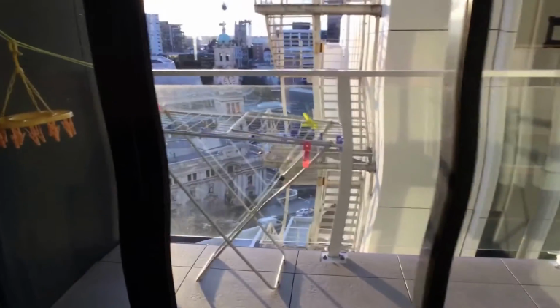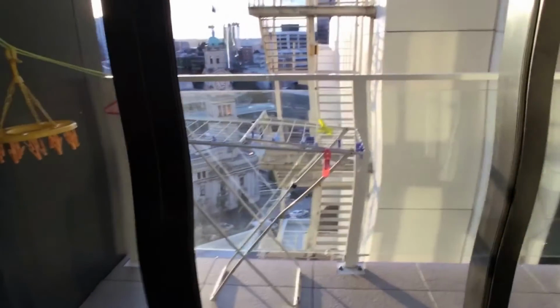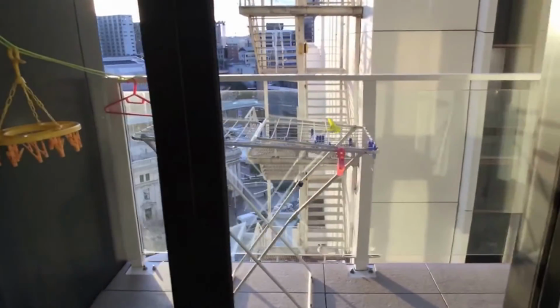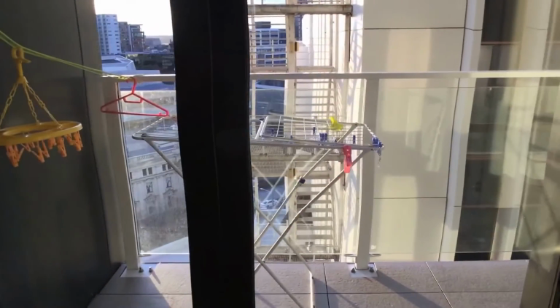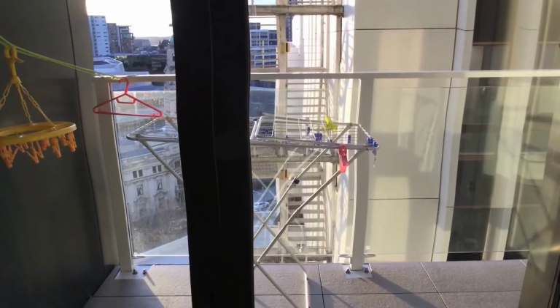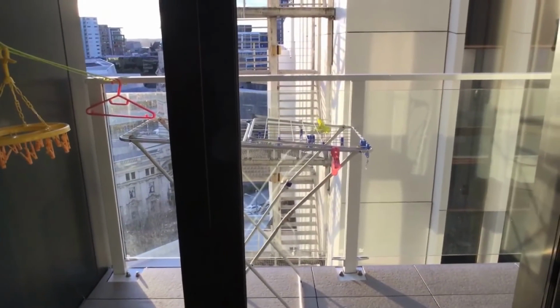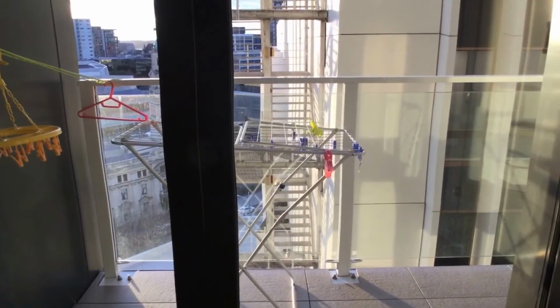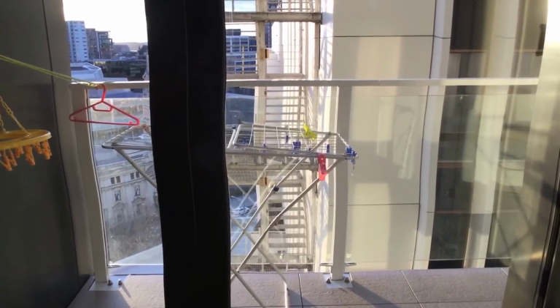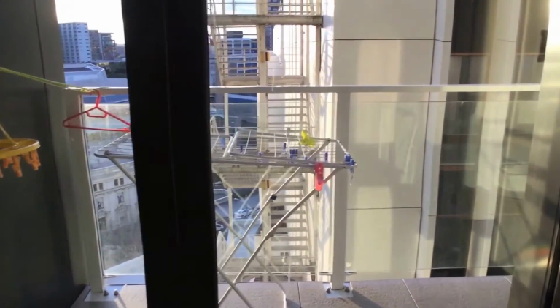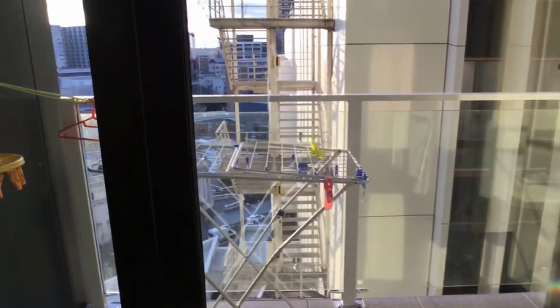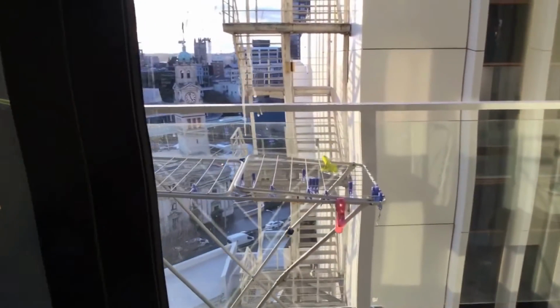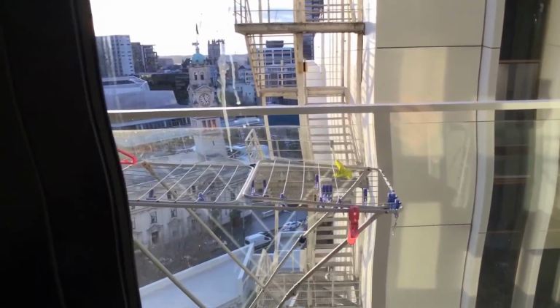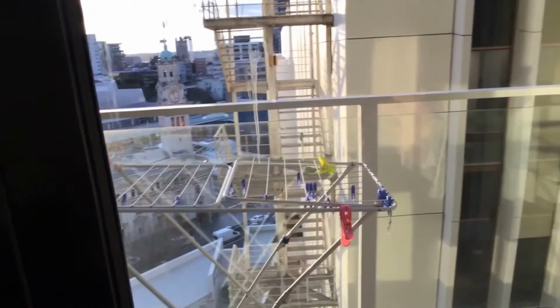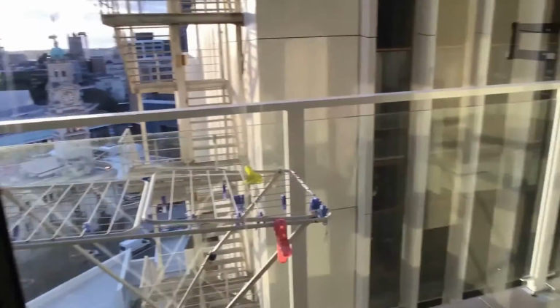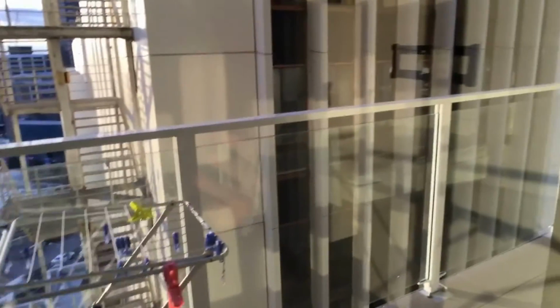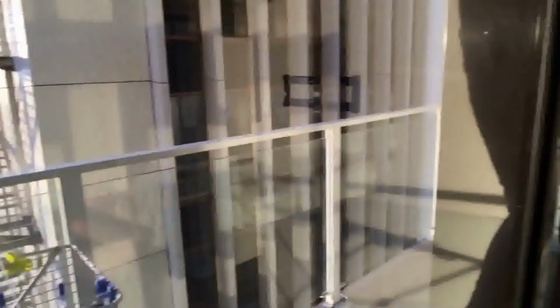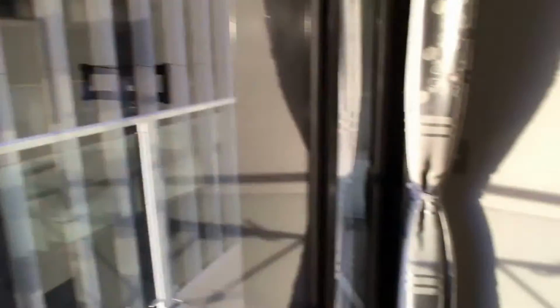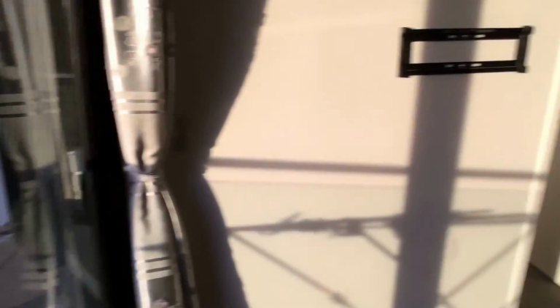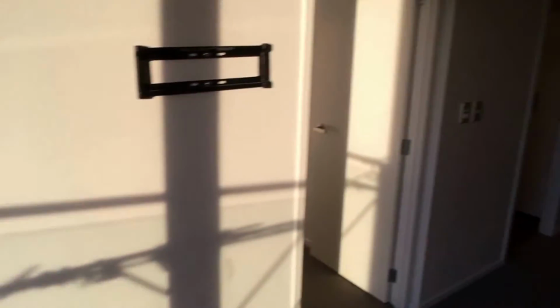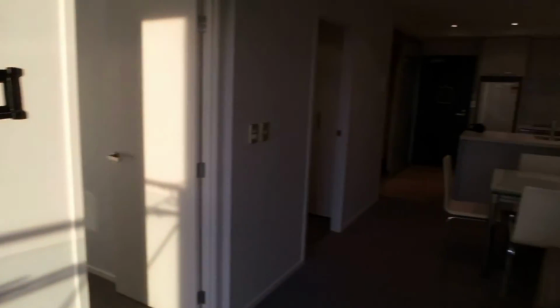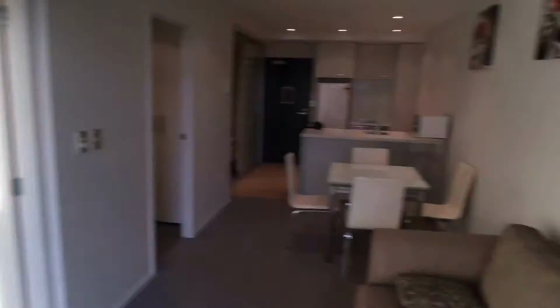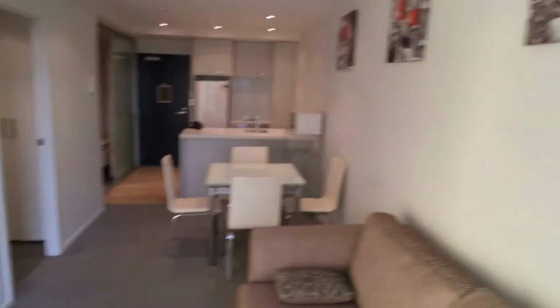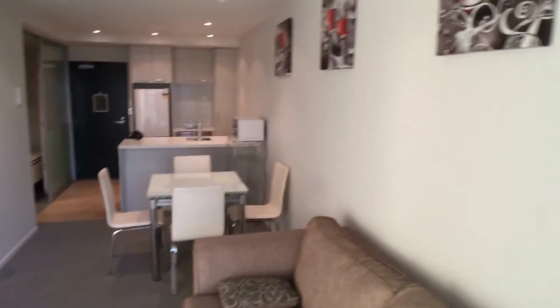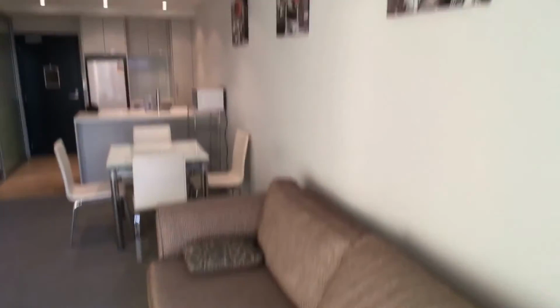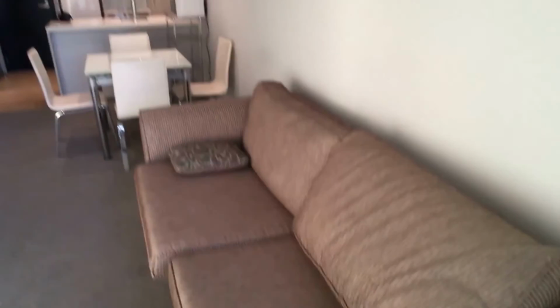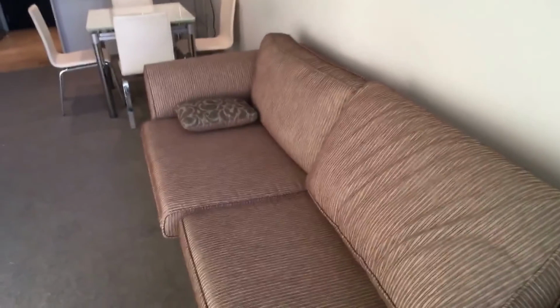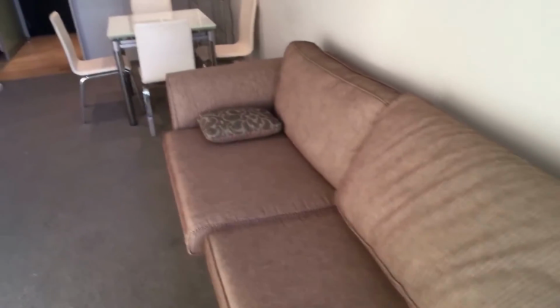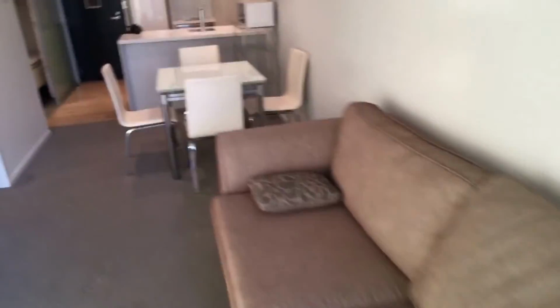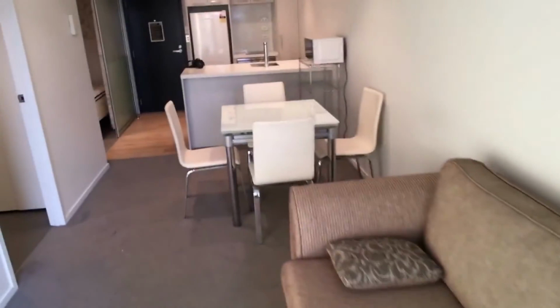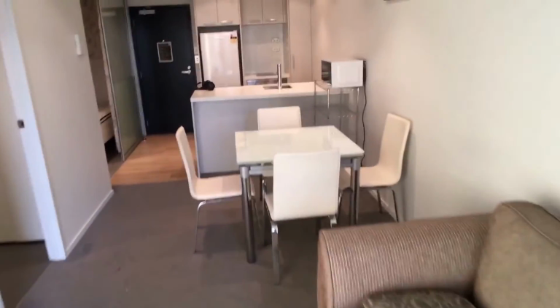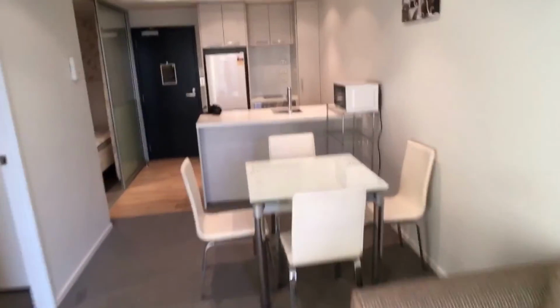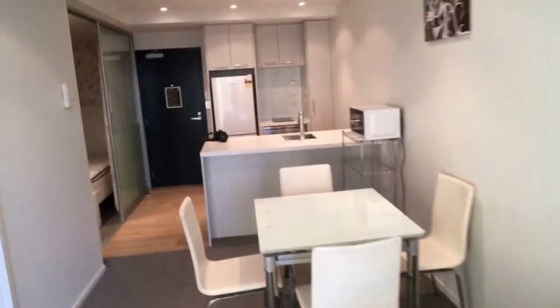The apartment comes with a balcony as well, so it will be easier for you to dry clothes. It also comes with a sofa, dining table, desk, and microwave.